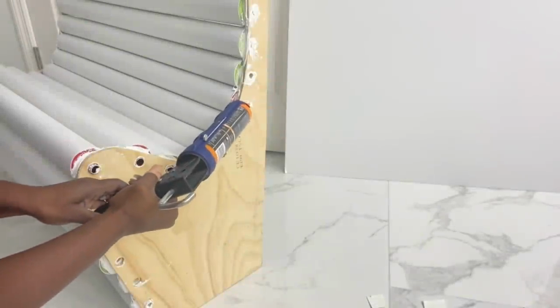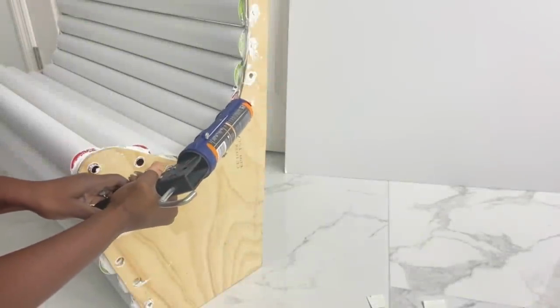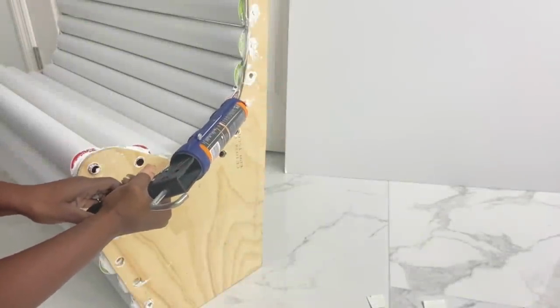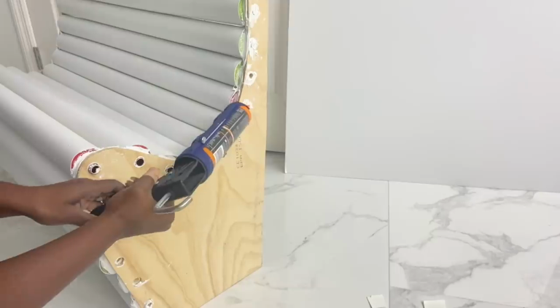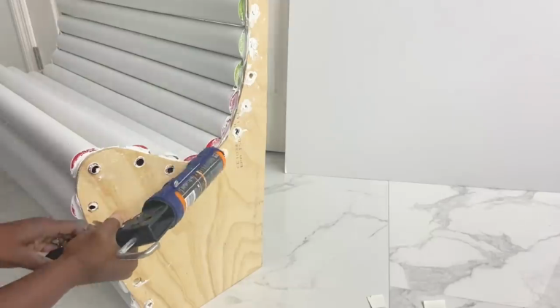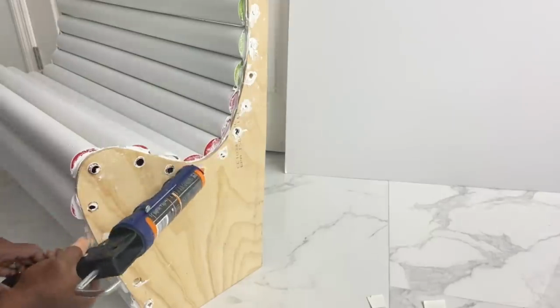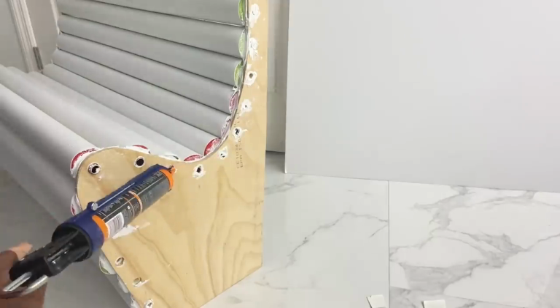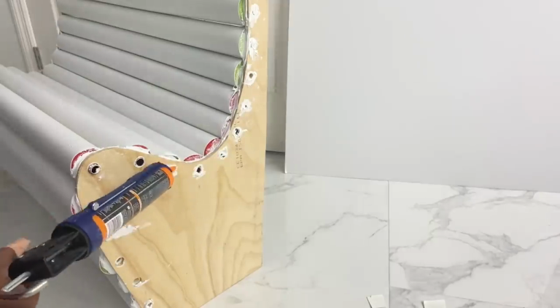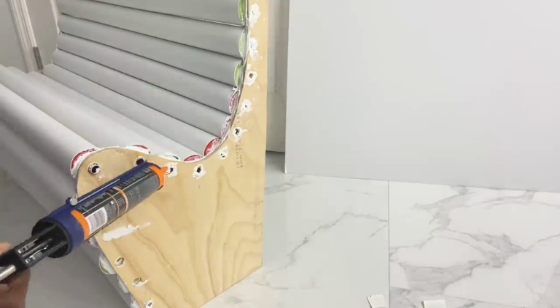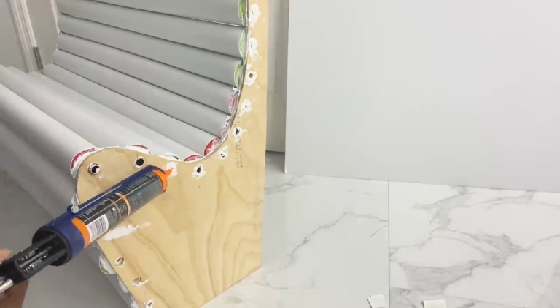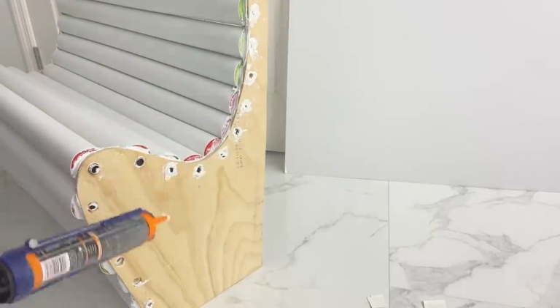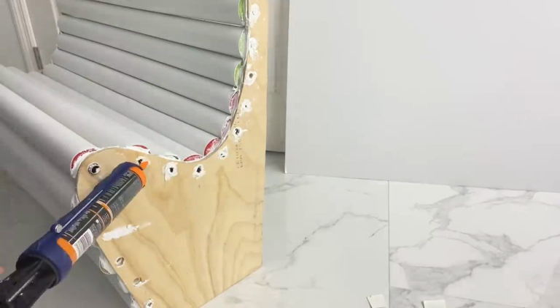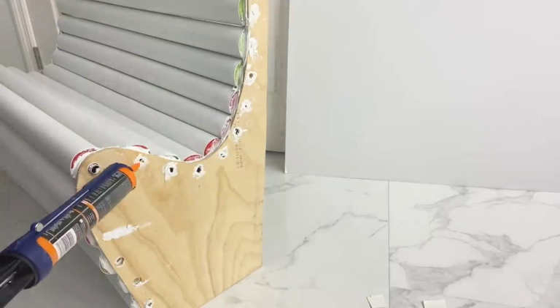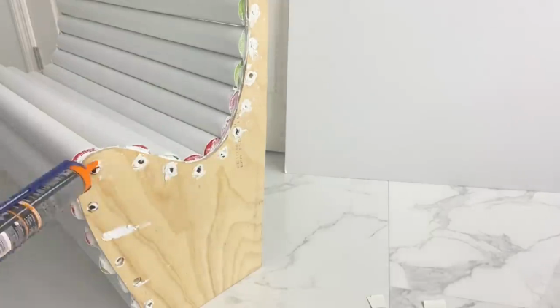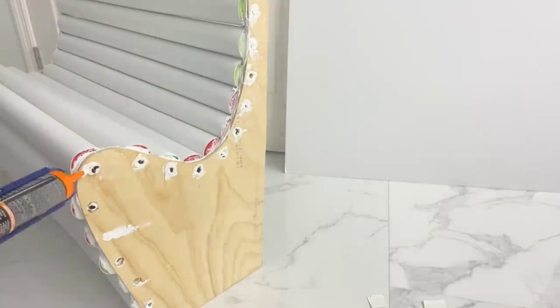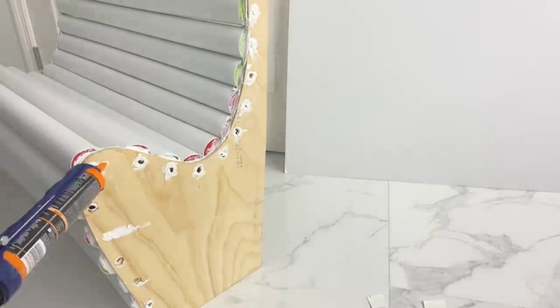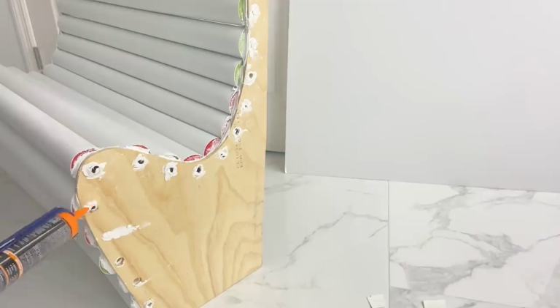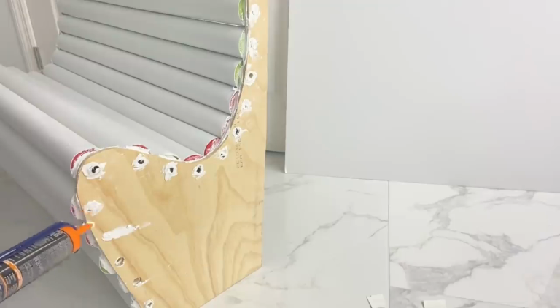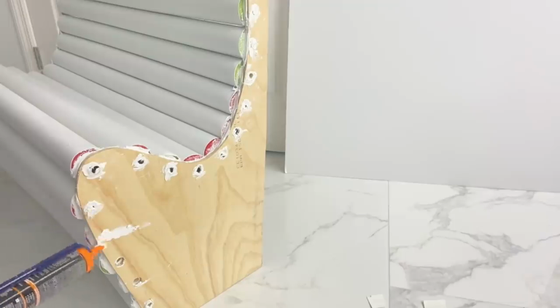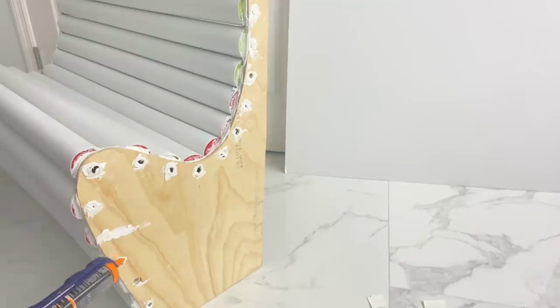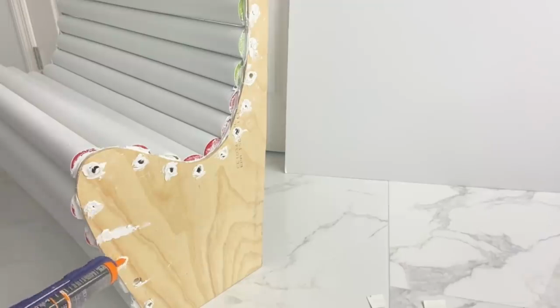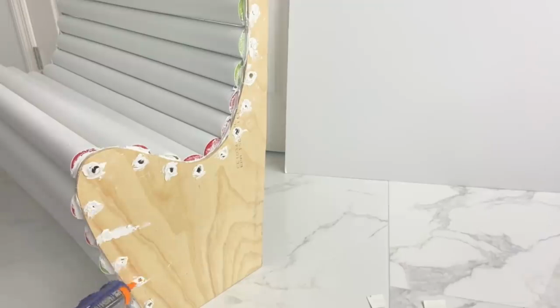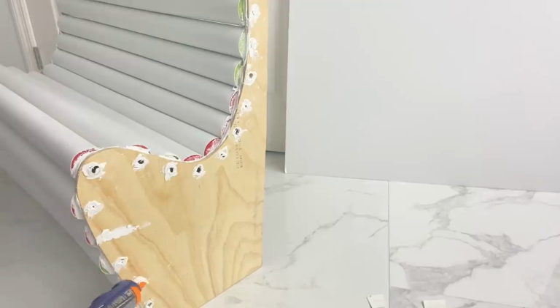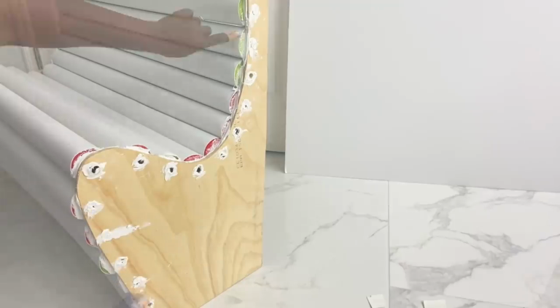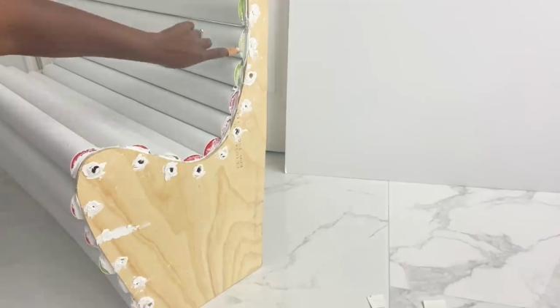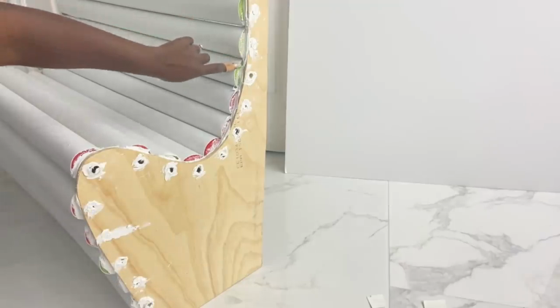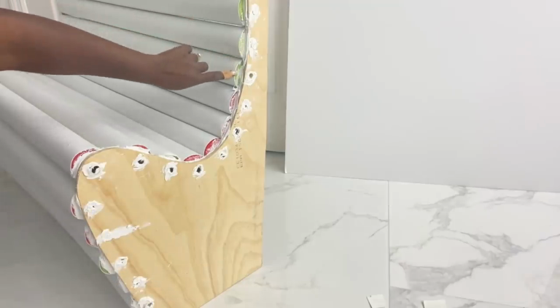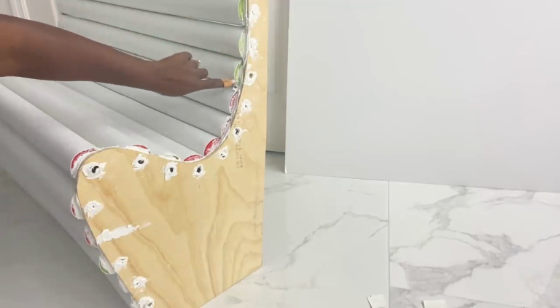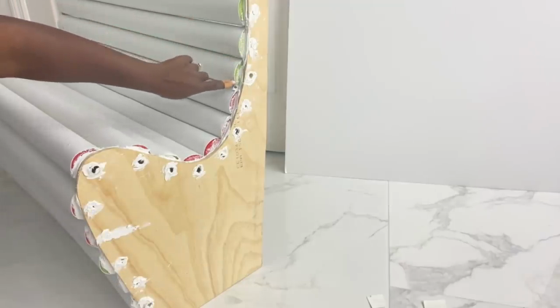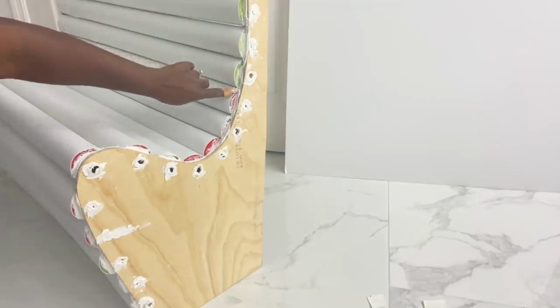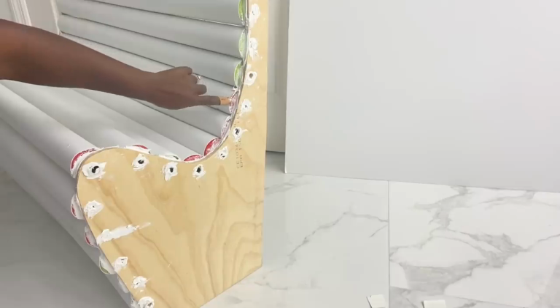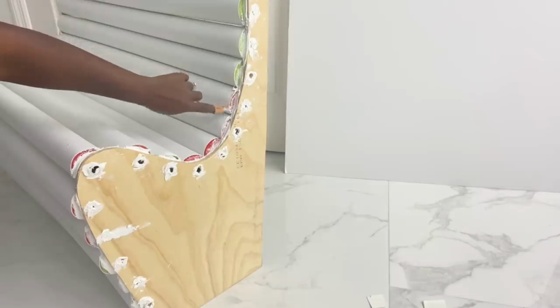Now it is sturdy and strong, so I added more adhesive on the outer sides where the pipes are. I'll cover up the open spaces with yarn.